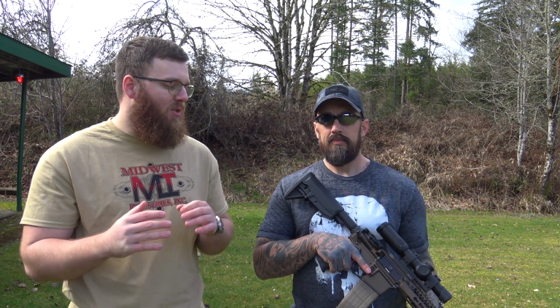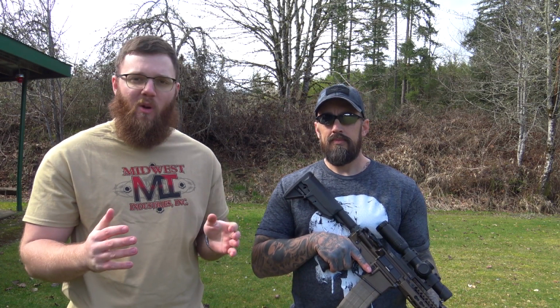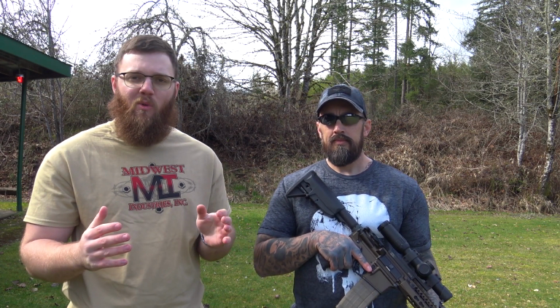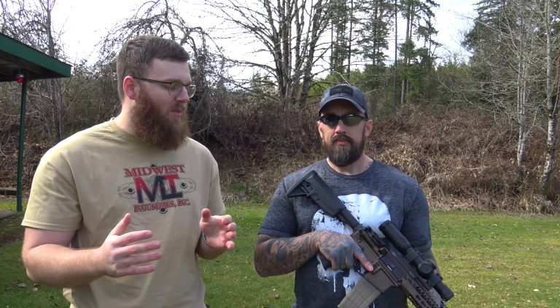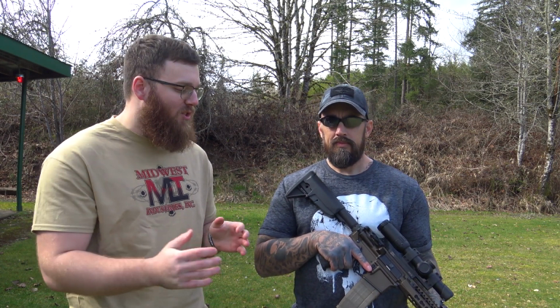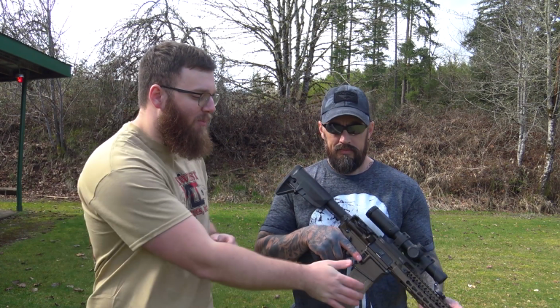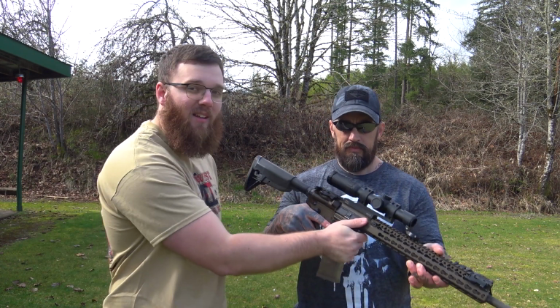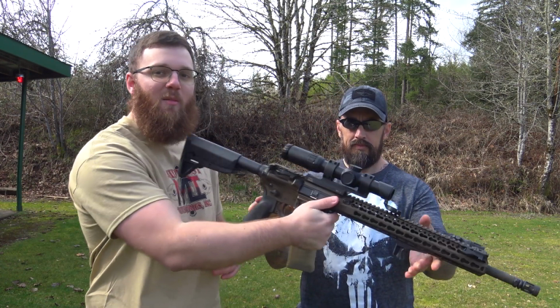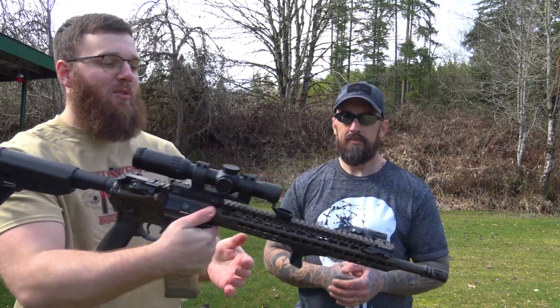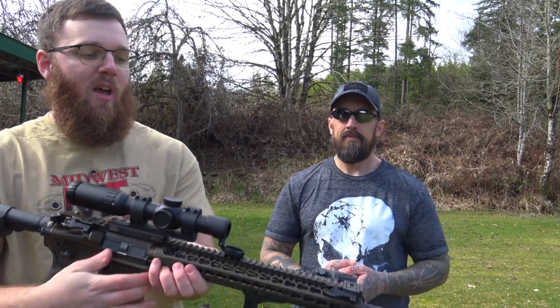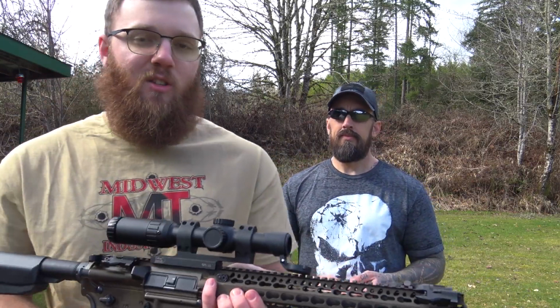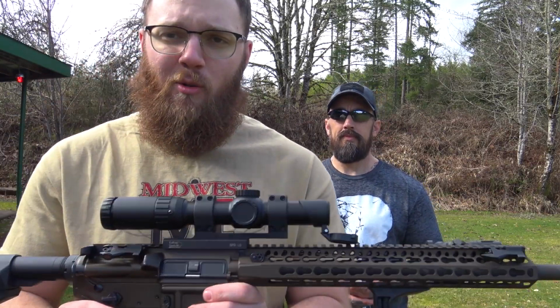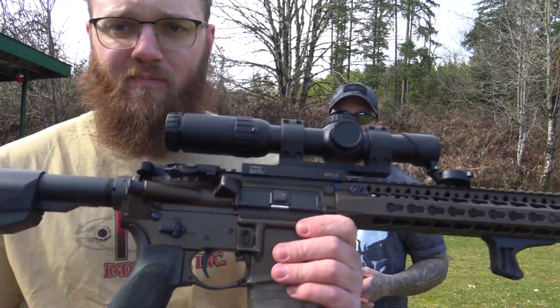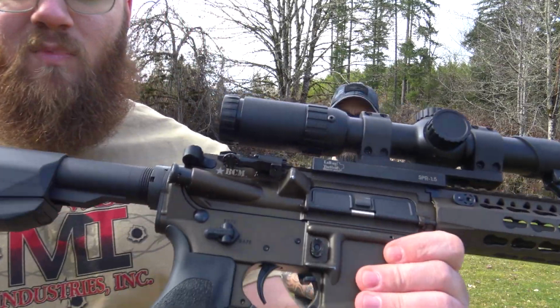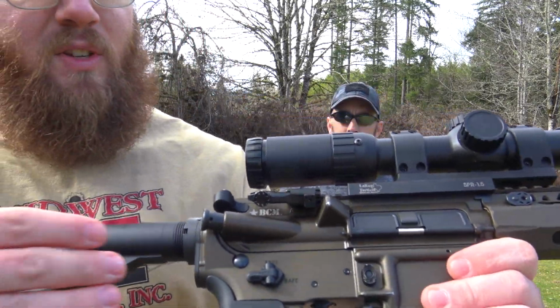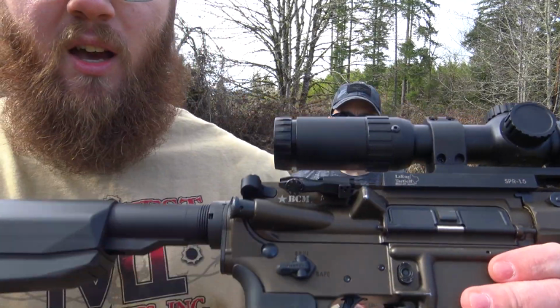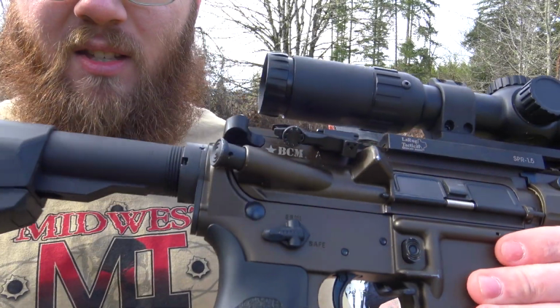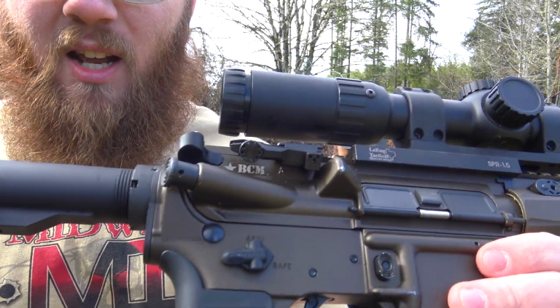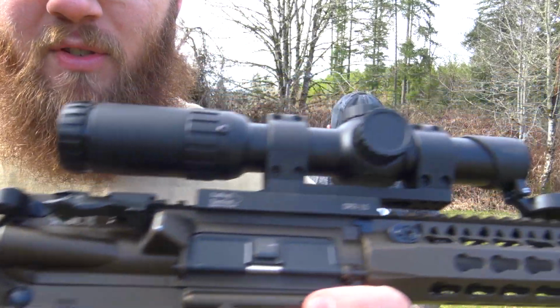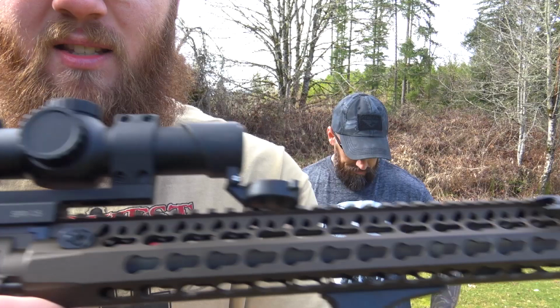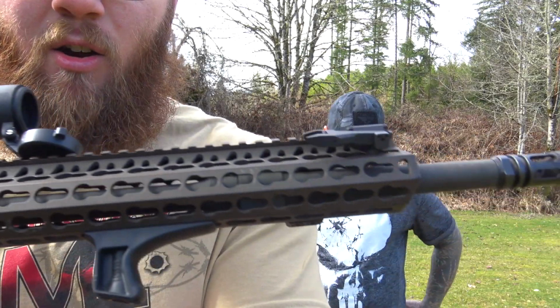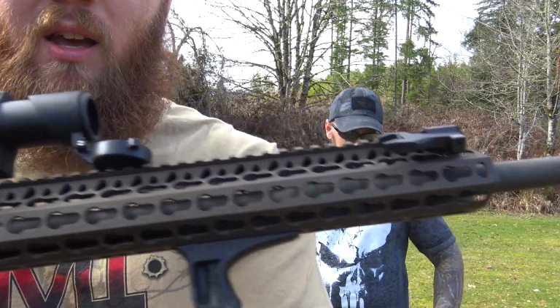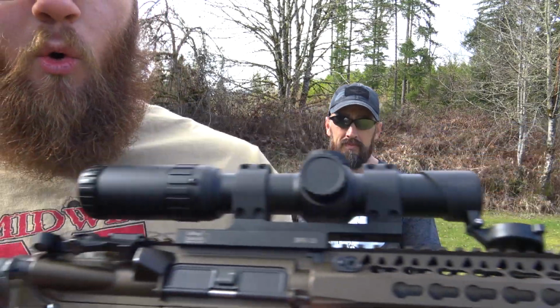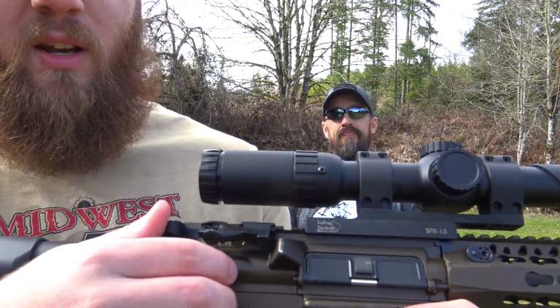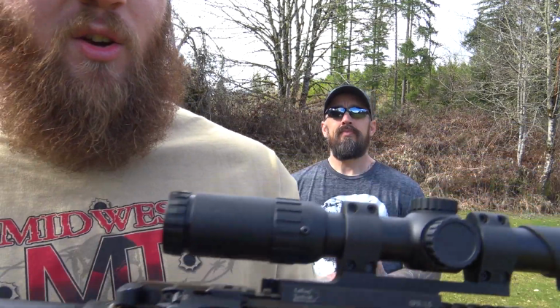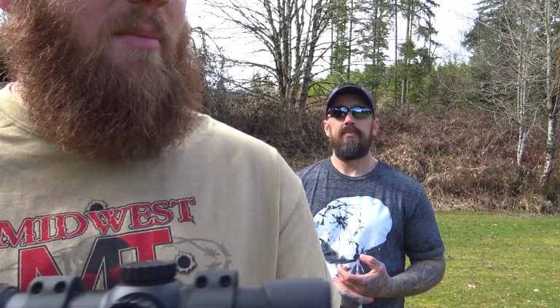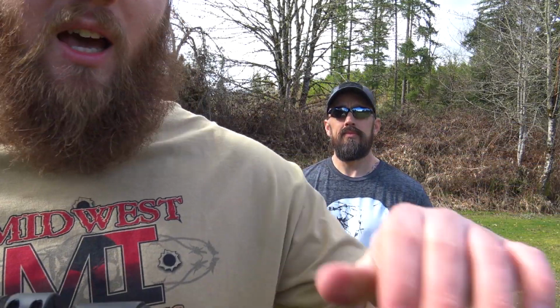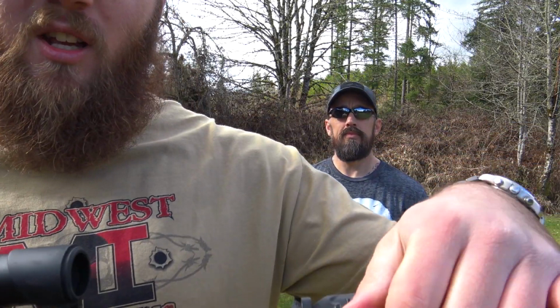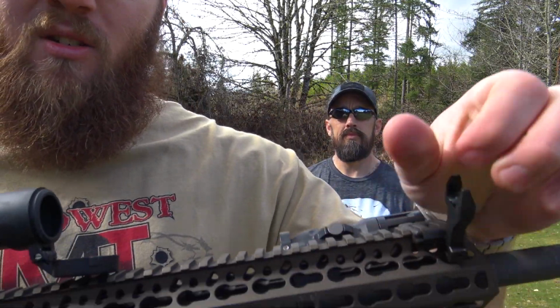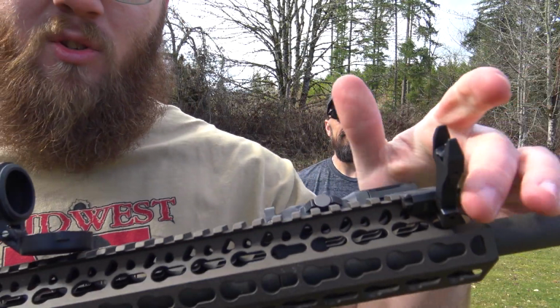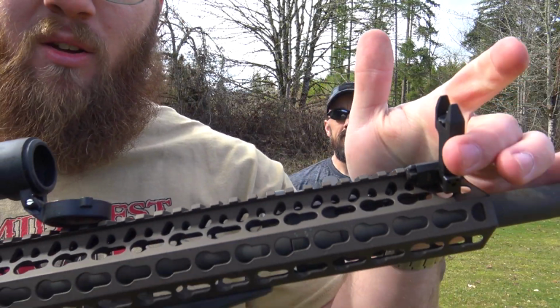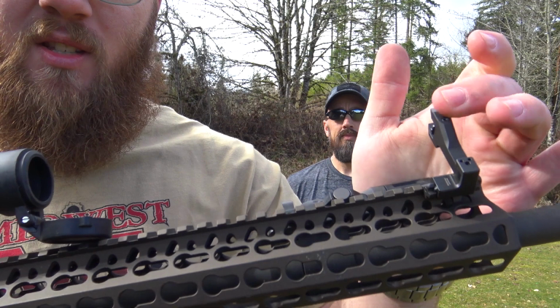So really quick, I want to run through some of the features — I'm going to bring it in a little bit closer to show you. Obviously these can be set up offset as they are currently, or you can also have them in line, which is going to be easier to demonstrate up here on the front sight.